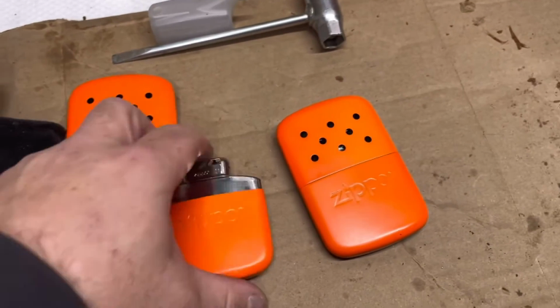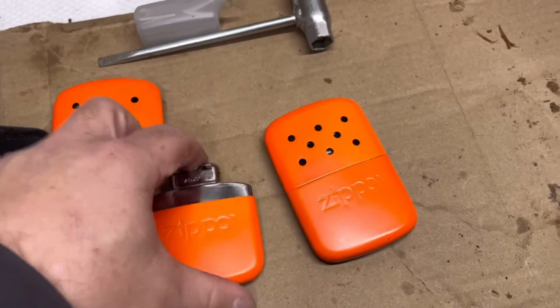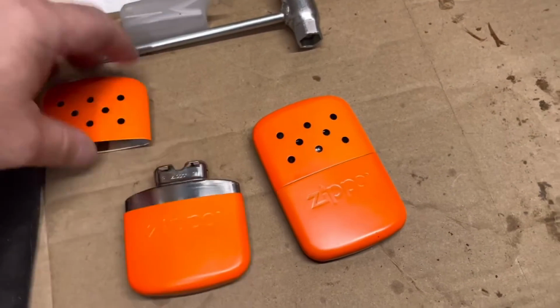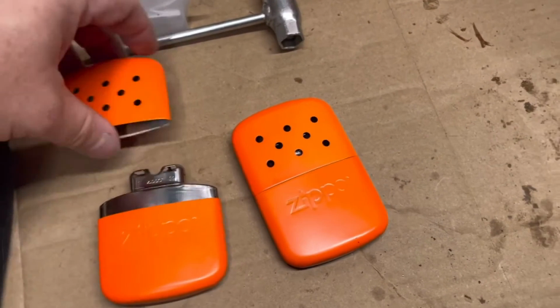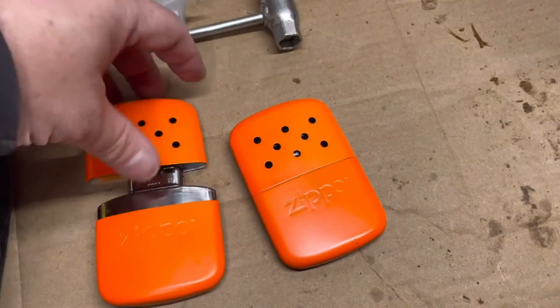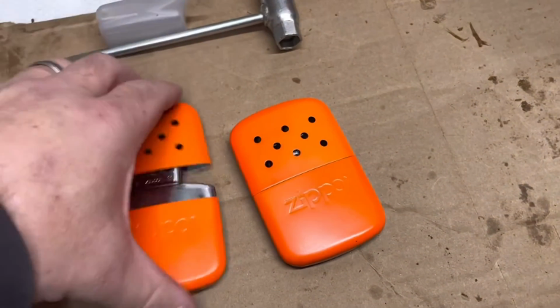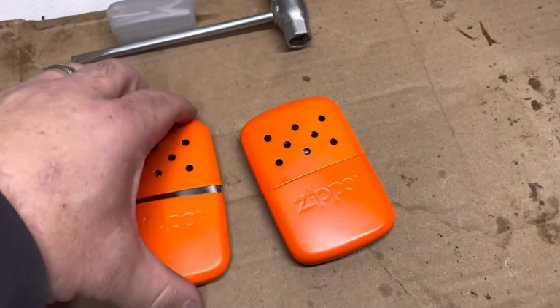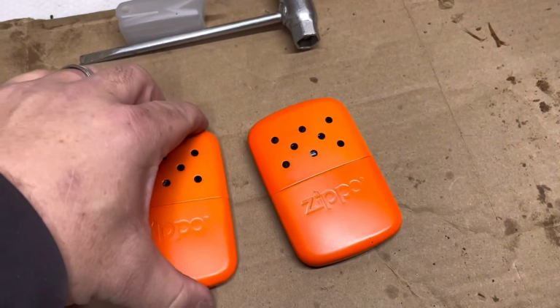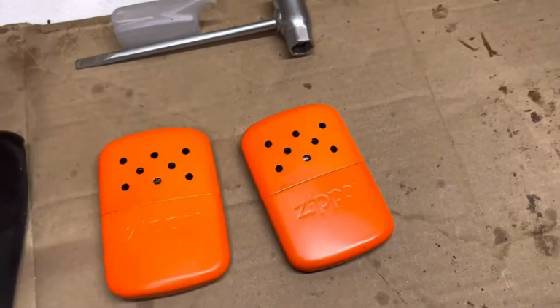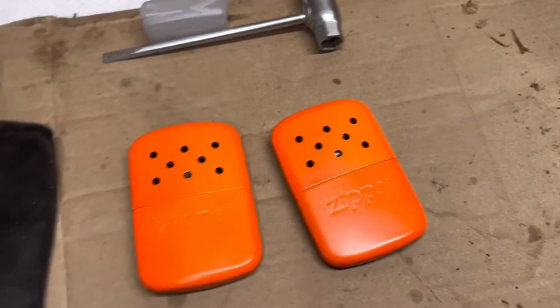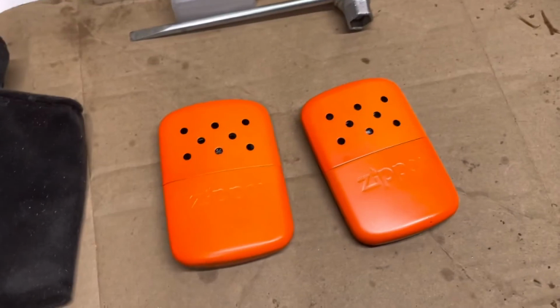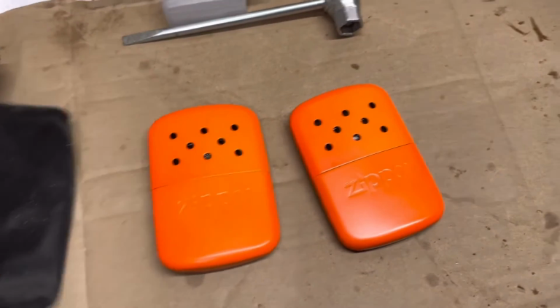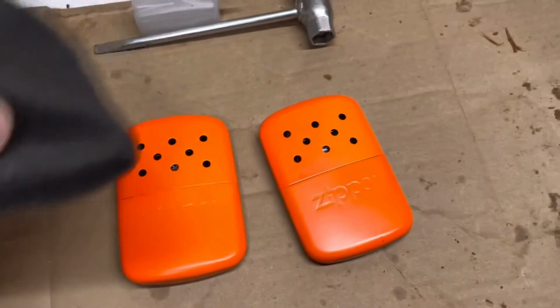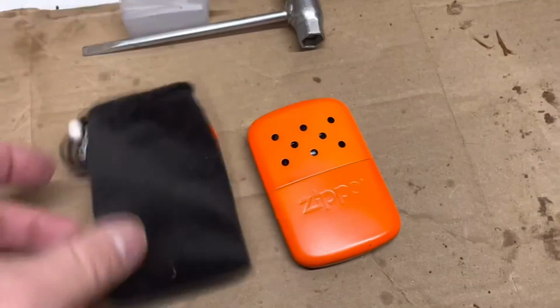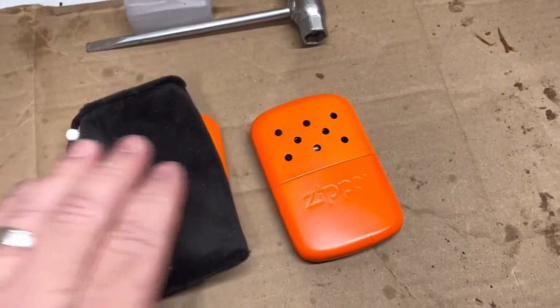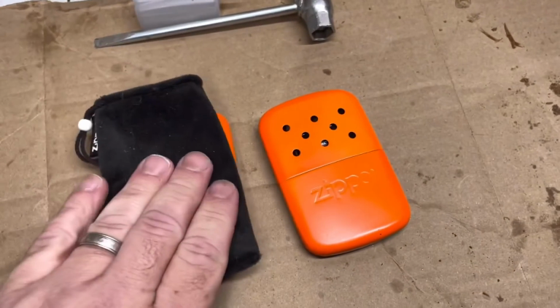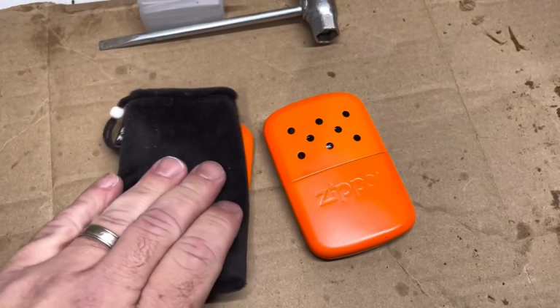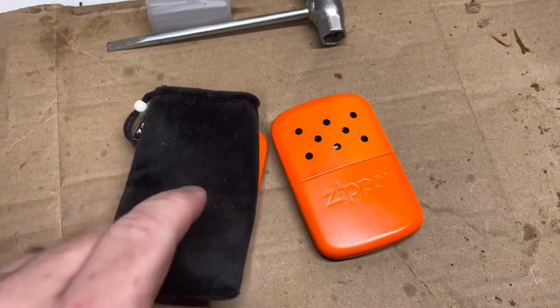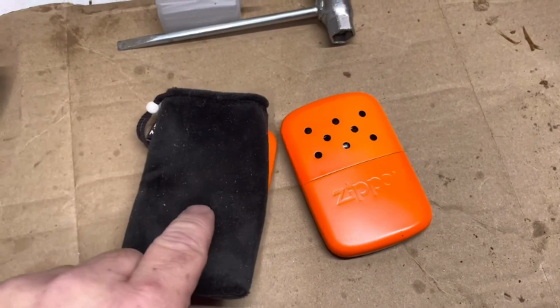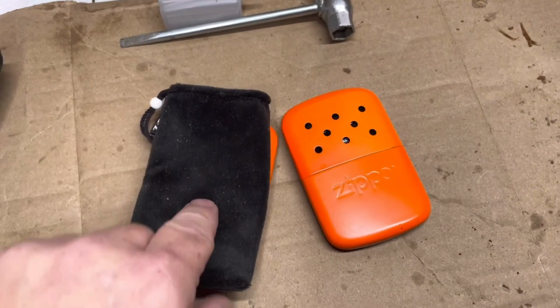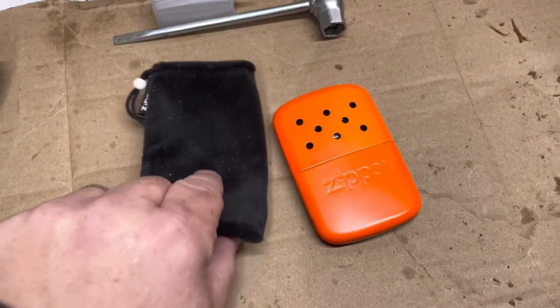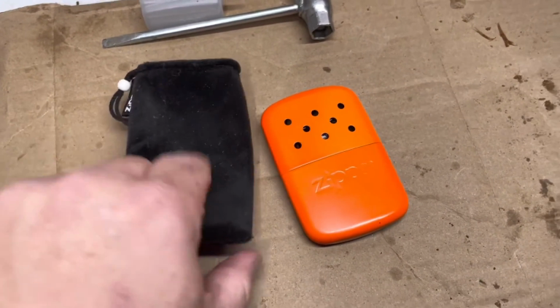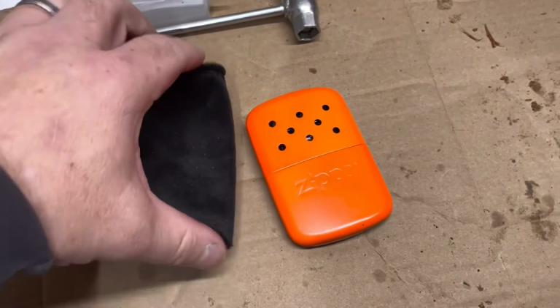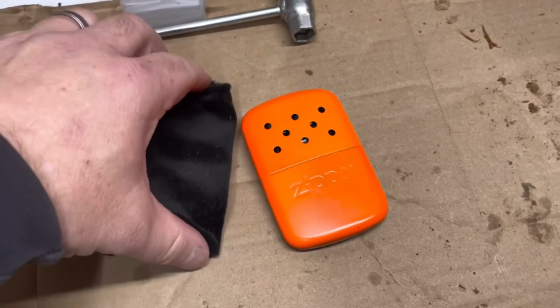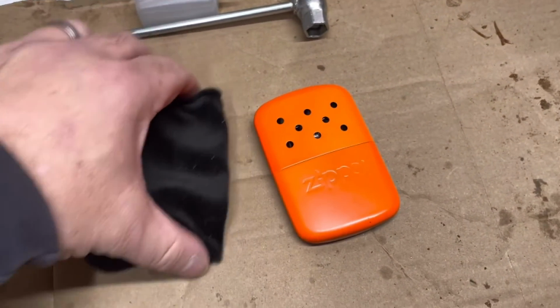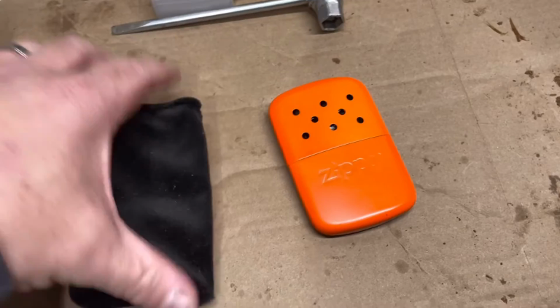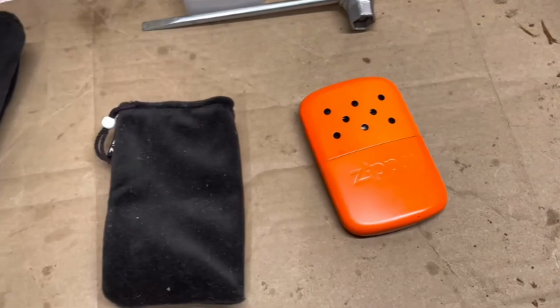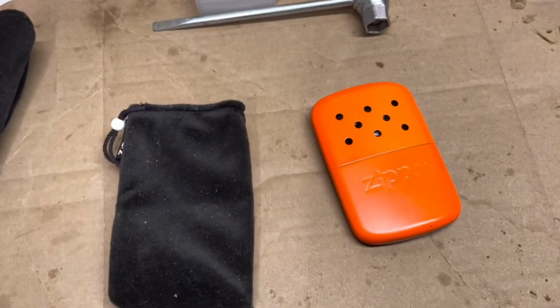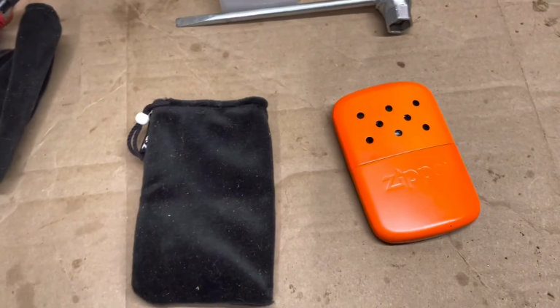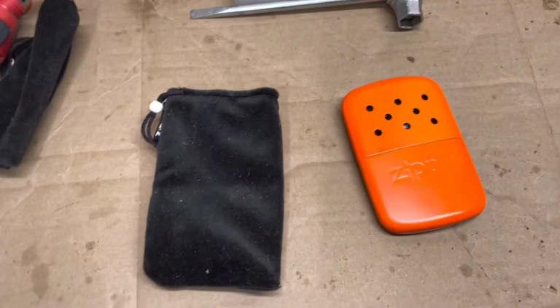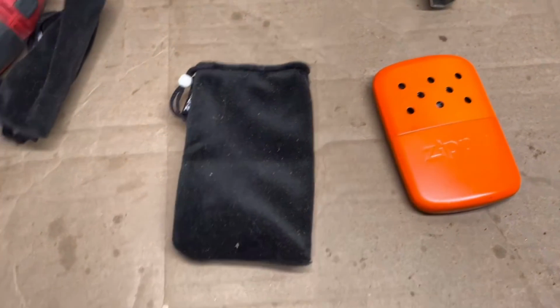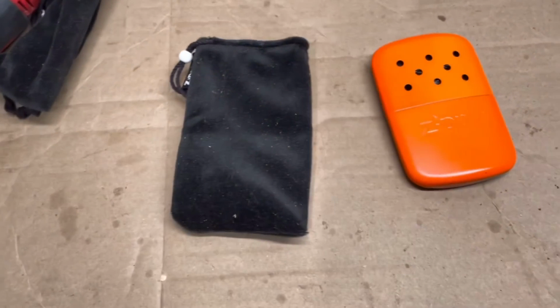Then you simply take the cap, put it on here, and make sure you put it in one of these bags that they come with, and you're good to go for up to 12 hours.